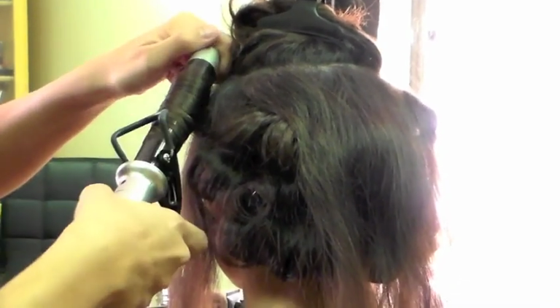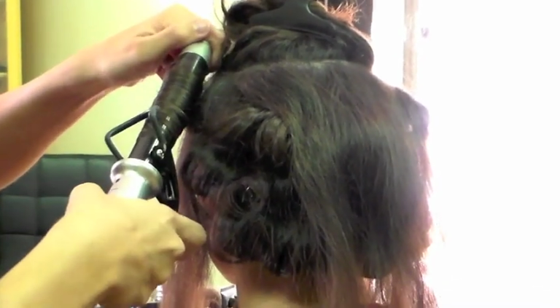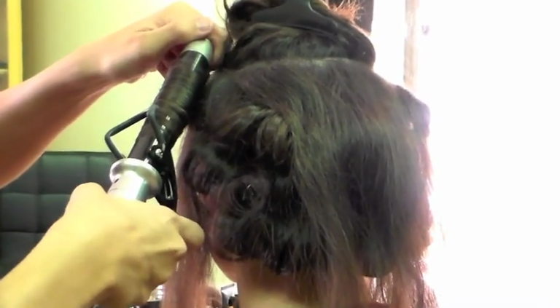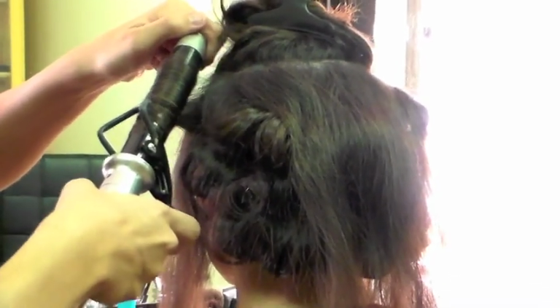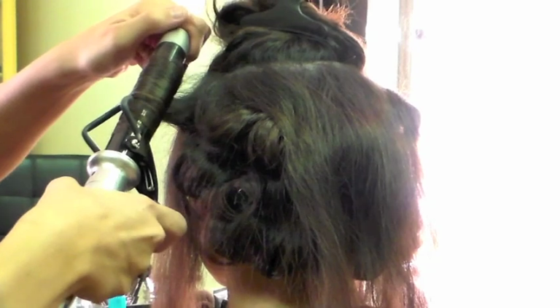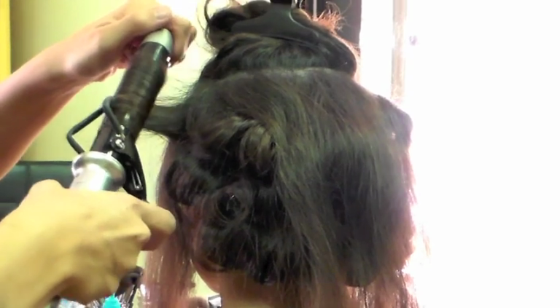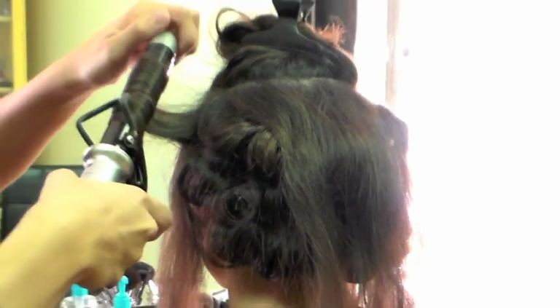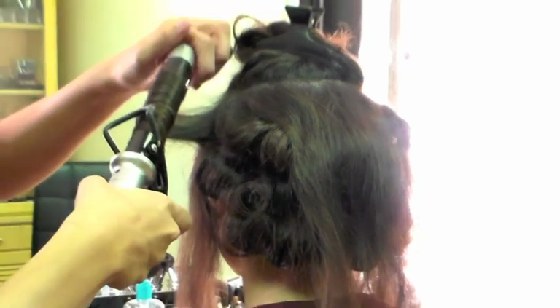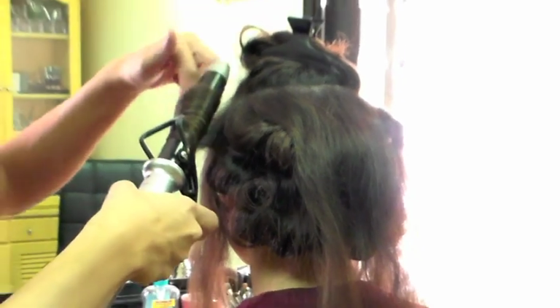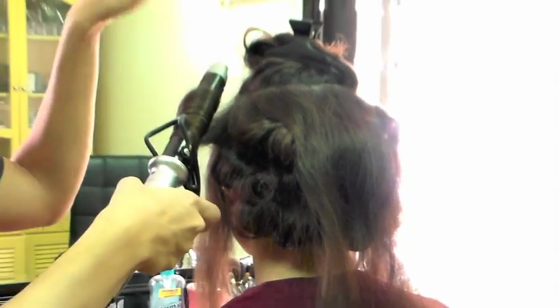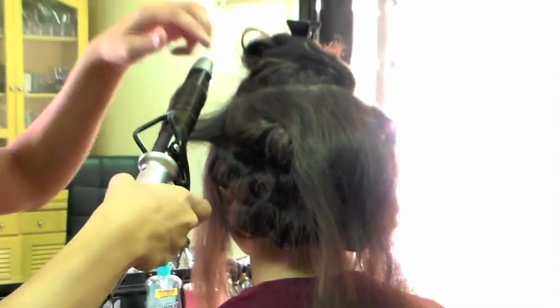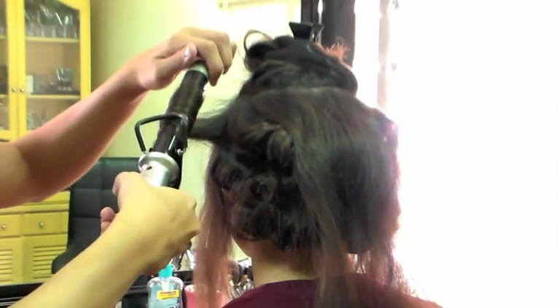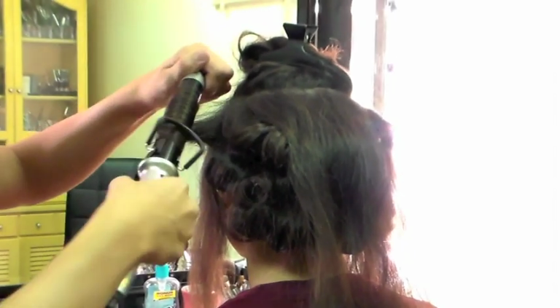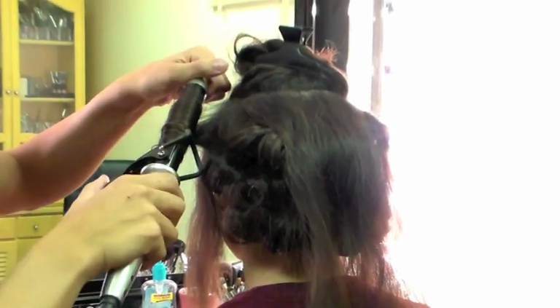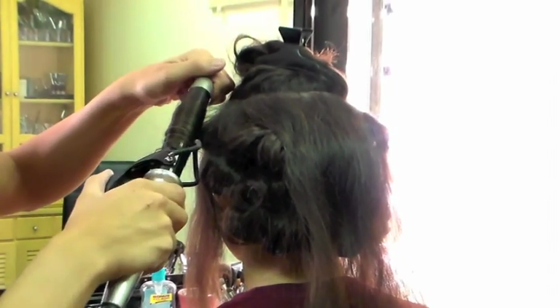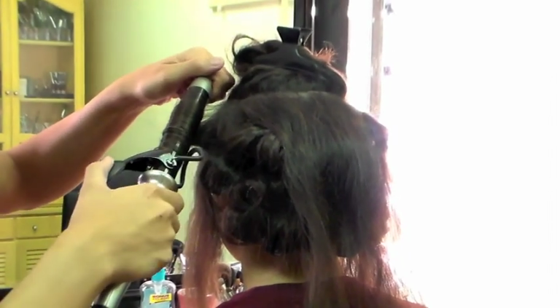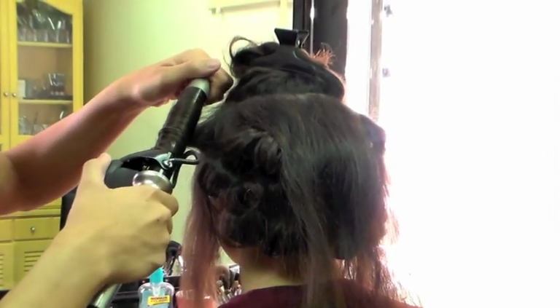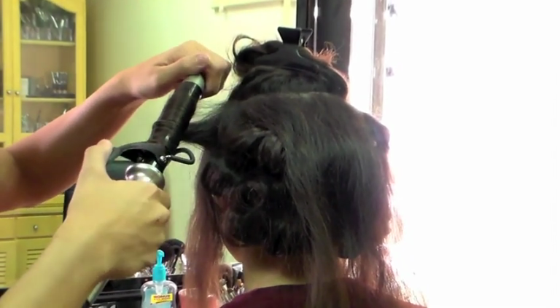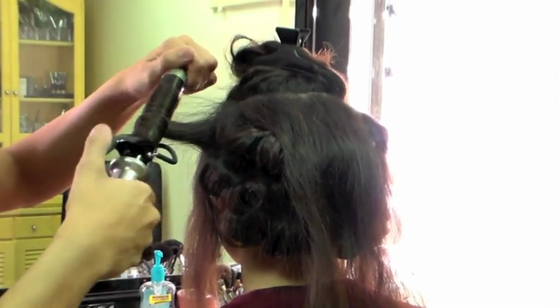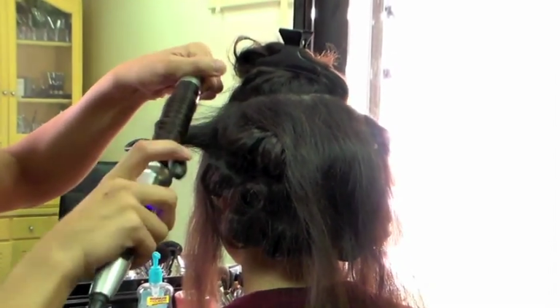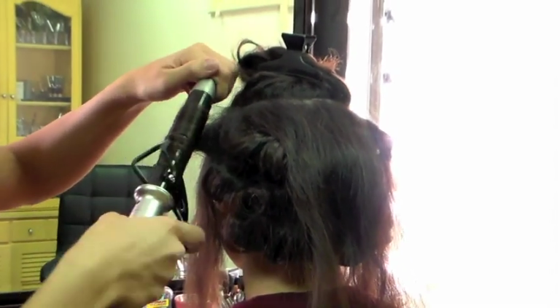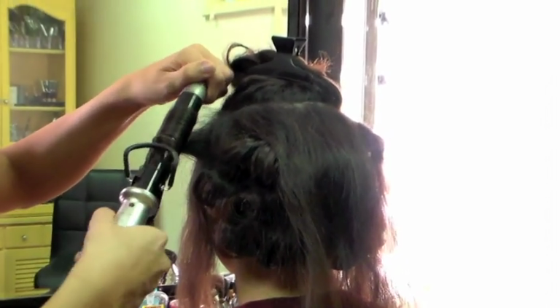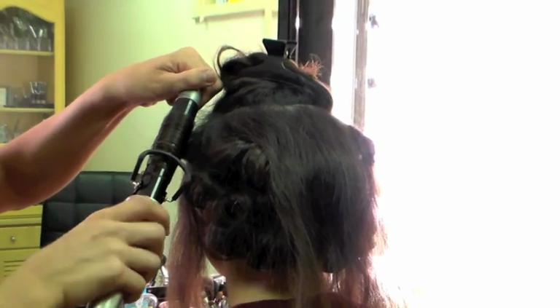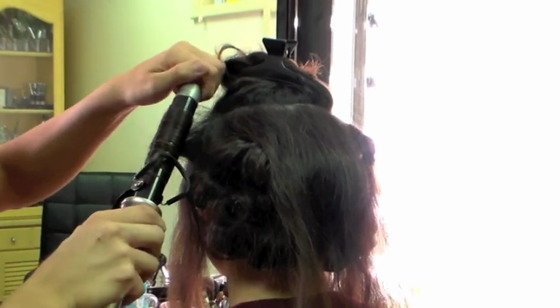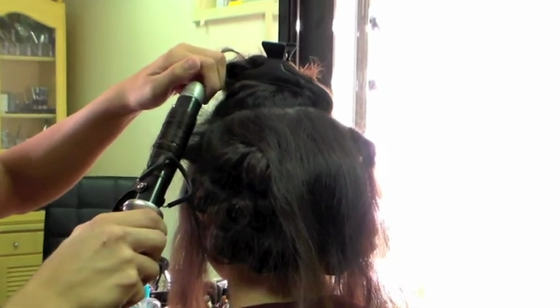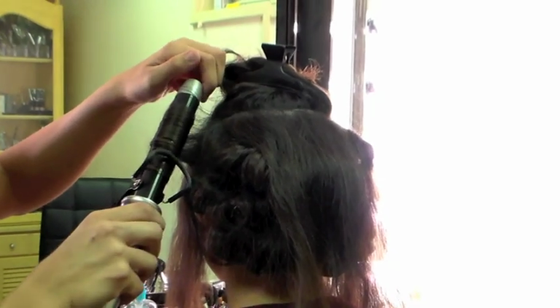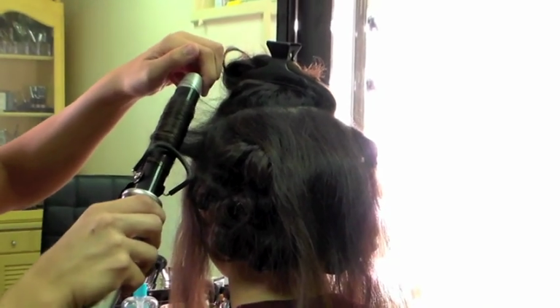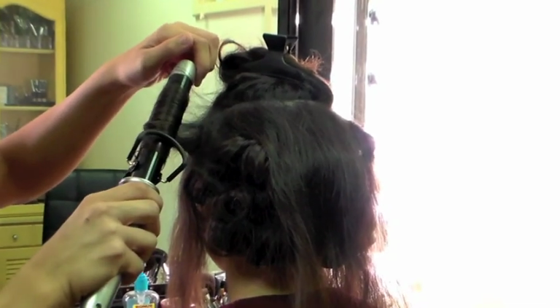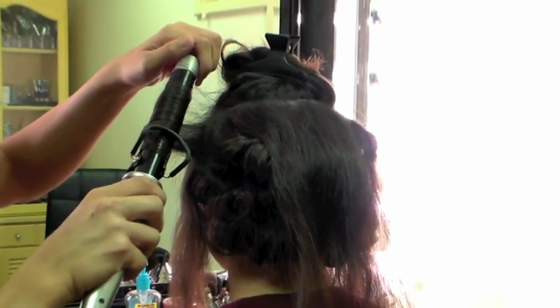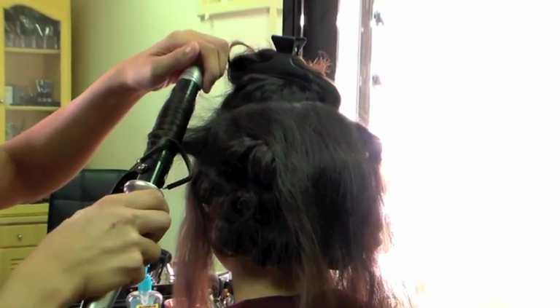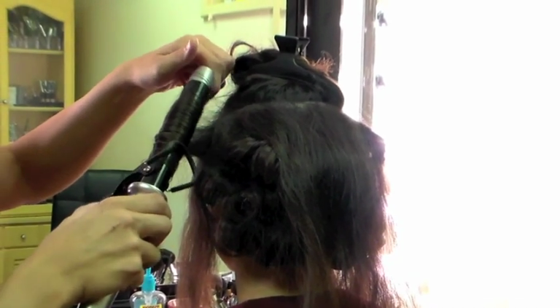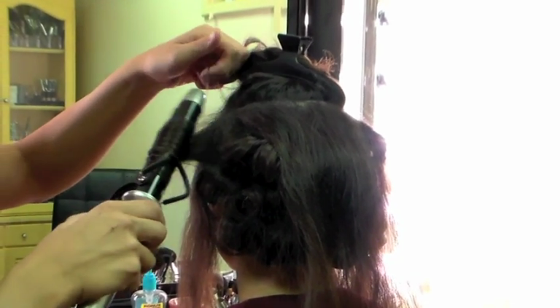The shaping spray maintains the curl but it's not going to add any crunch or too much product — it won't weigh the hair down.